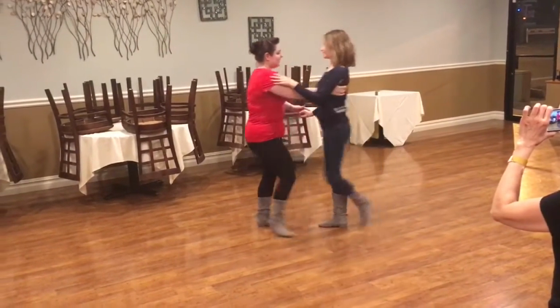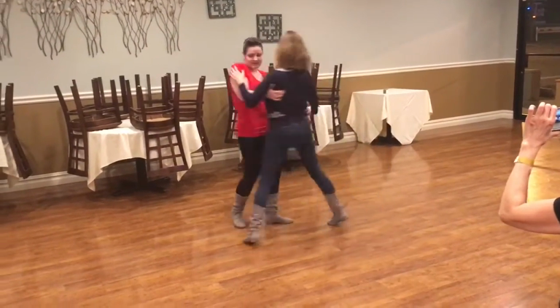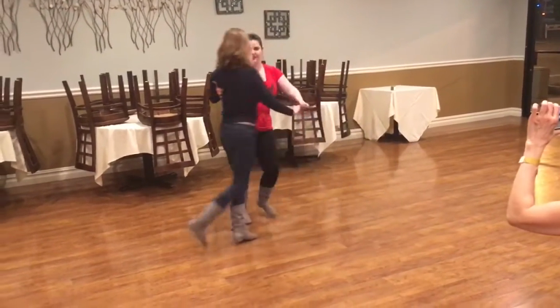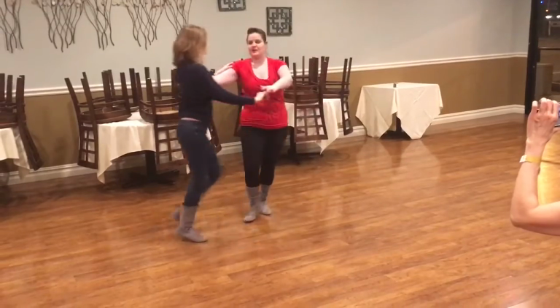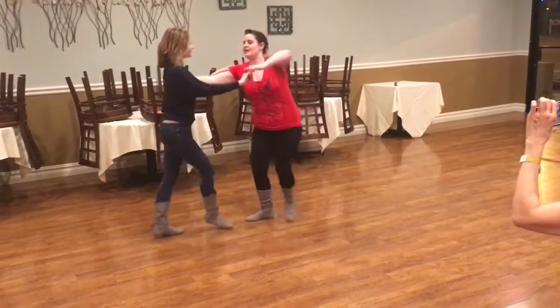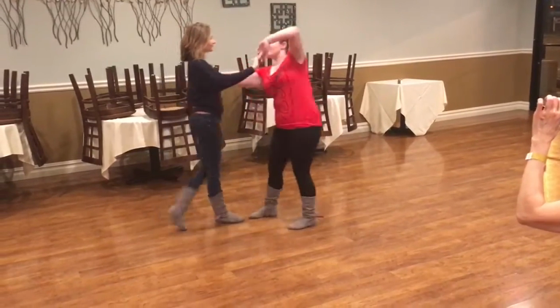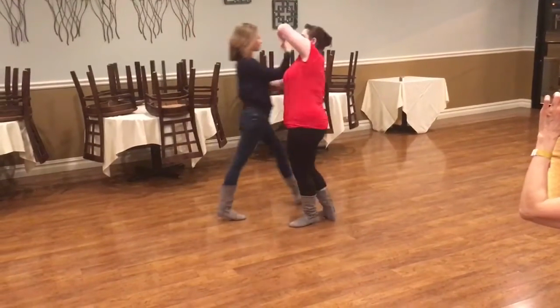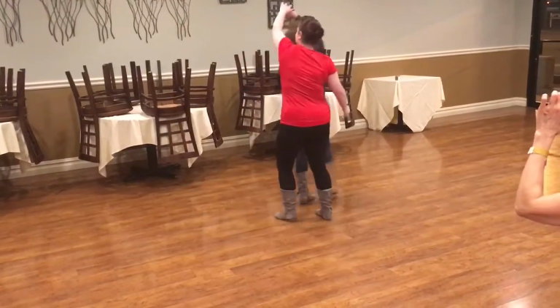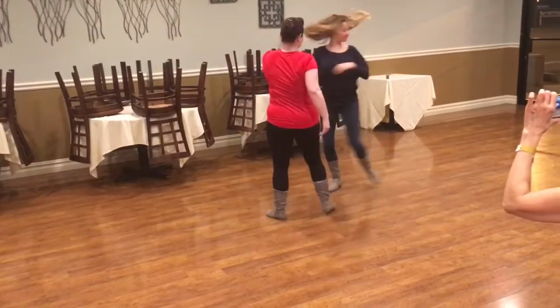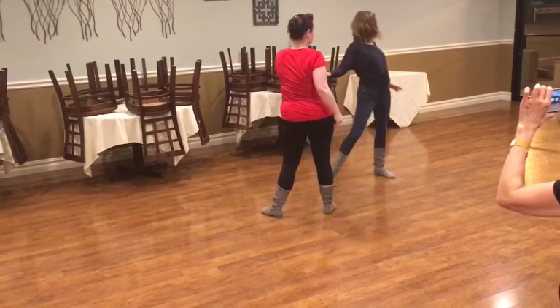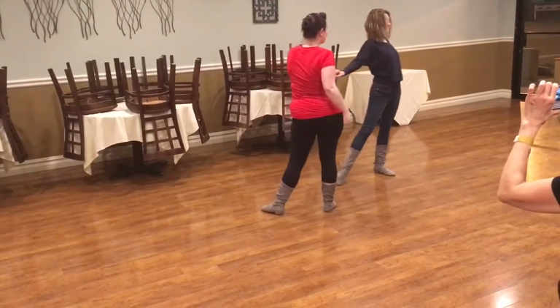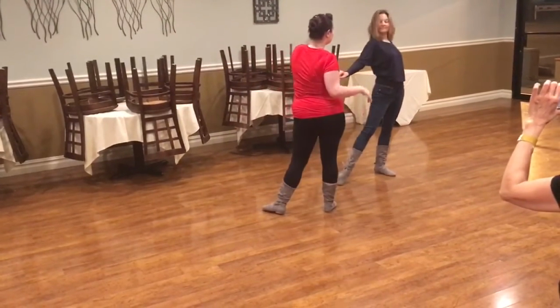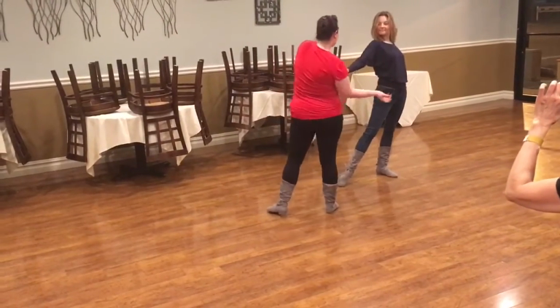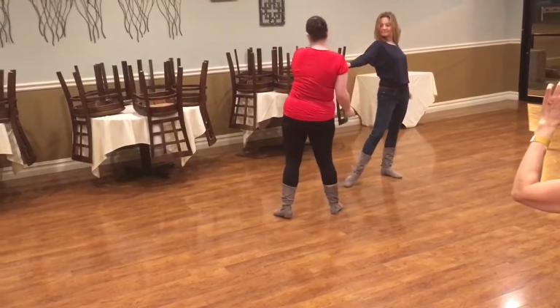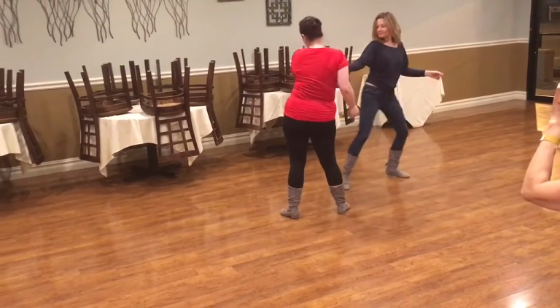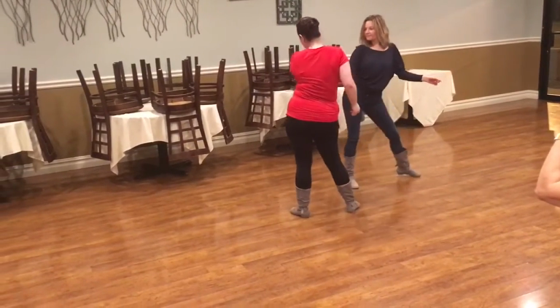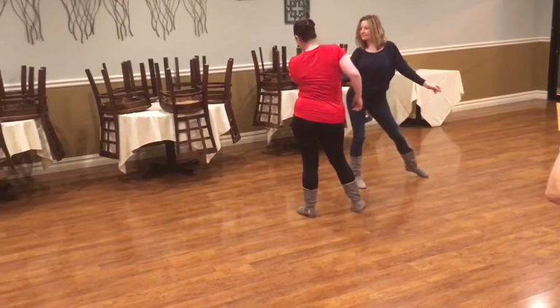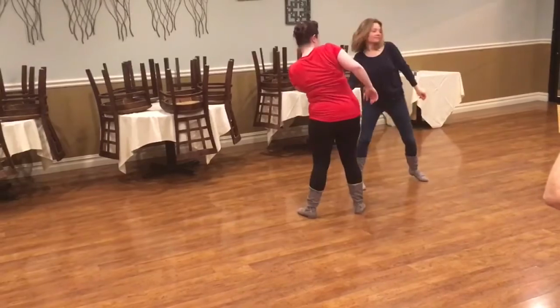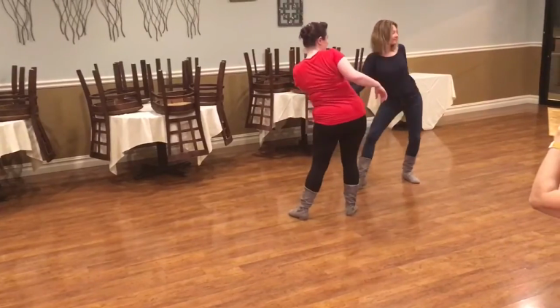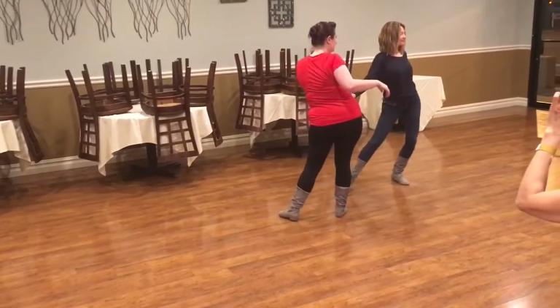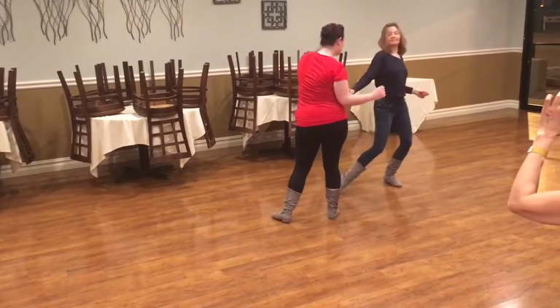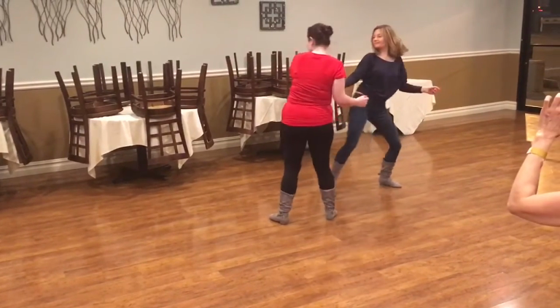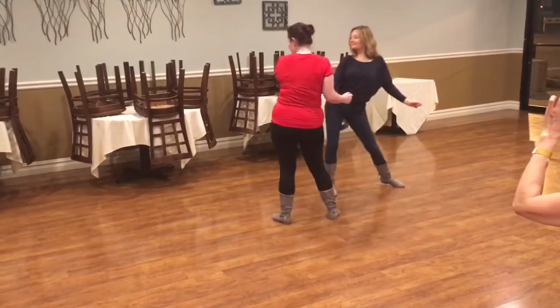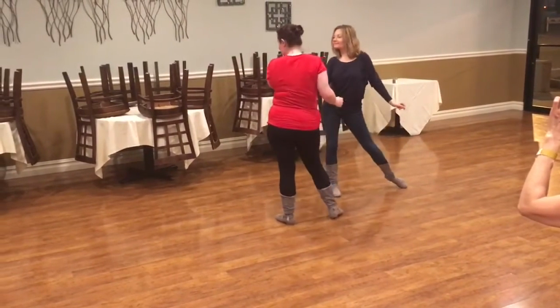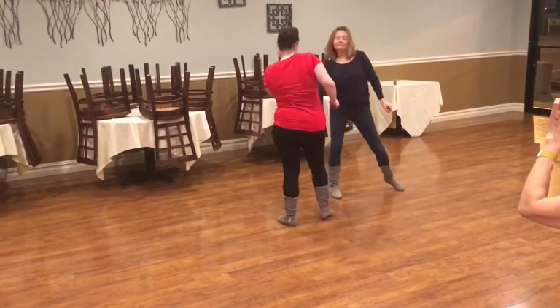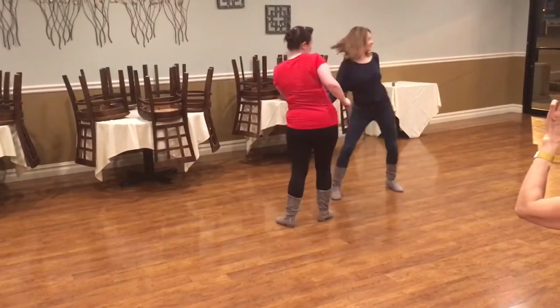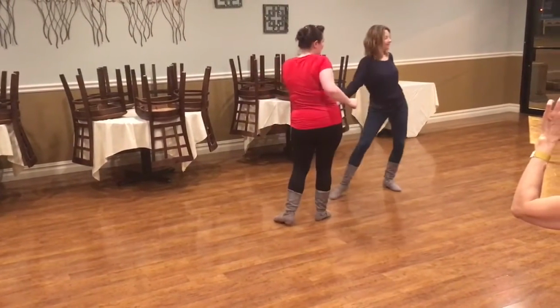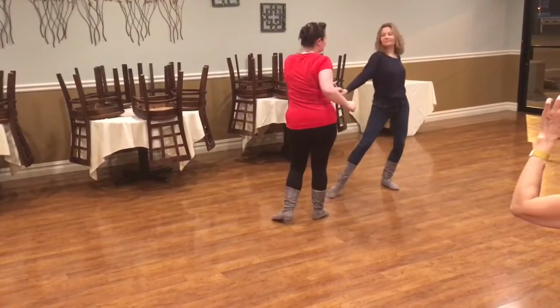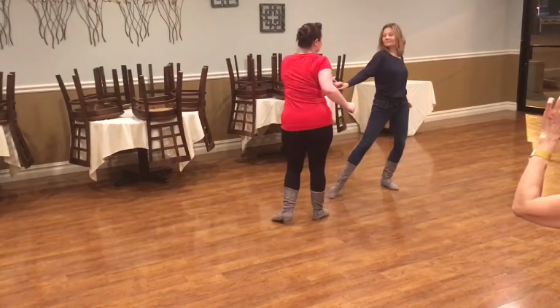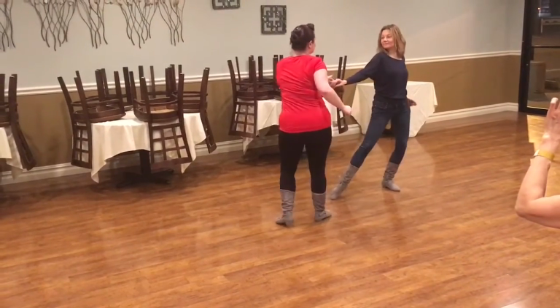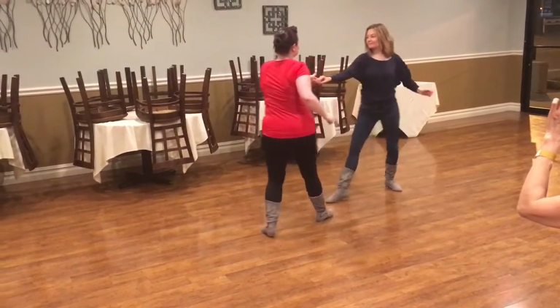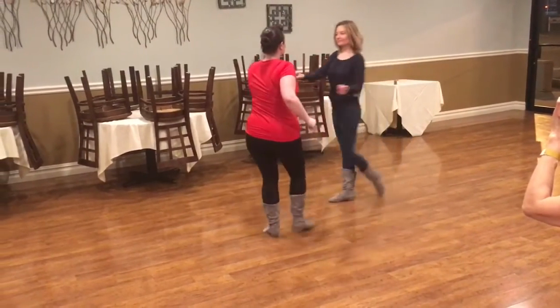One, two, three and four, five and six. We sway left, right, left, right. Then we did a move up to tuck and we did a catch.